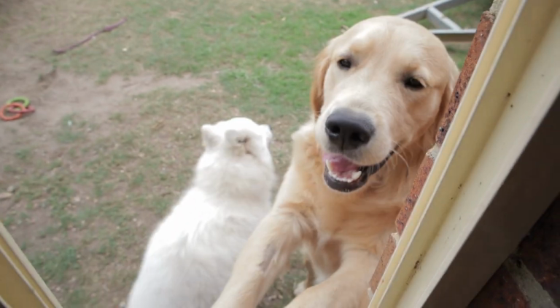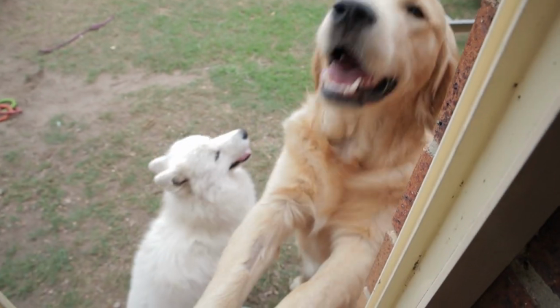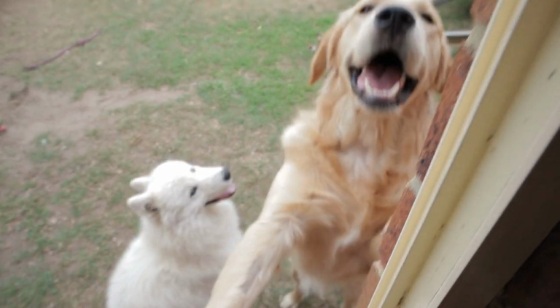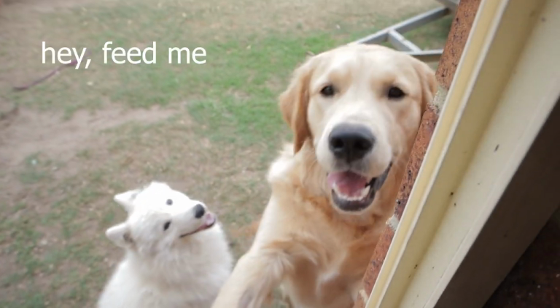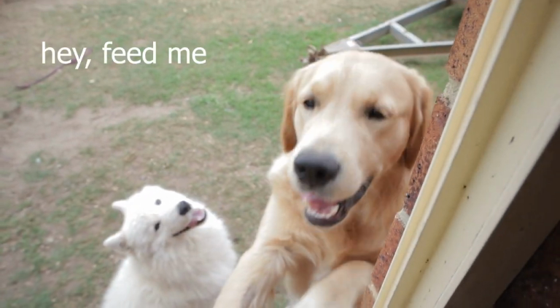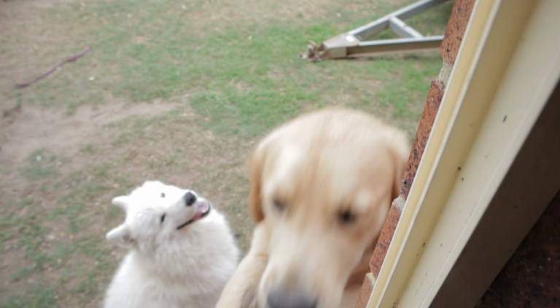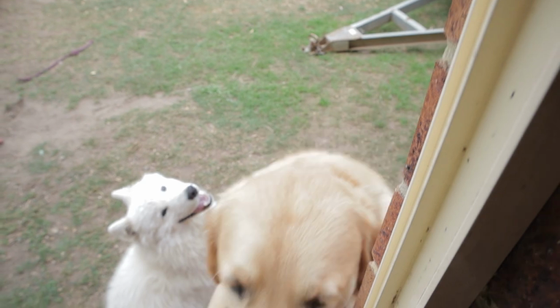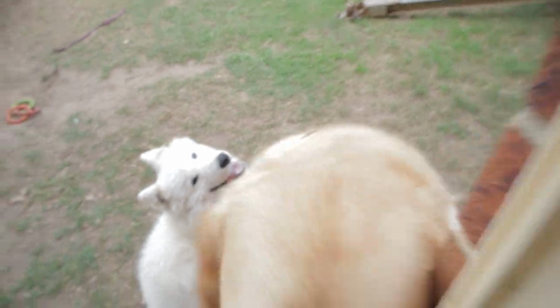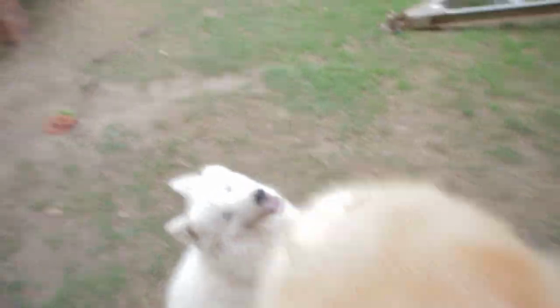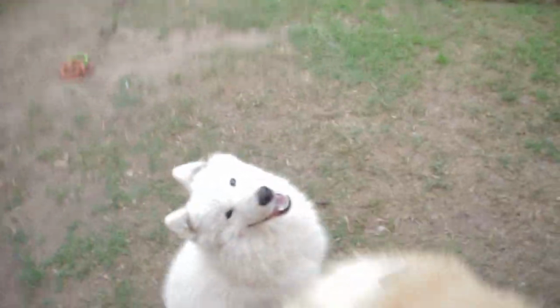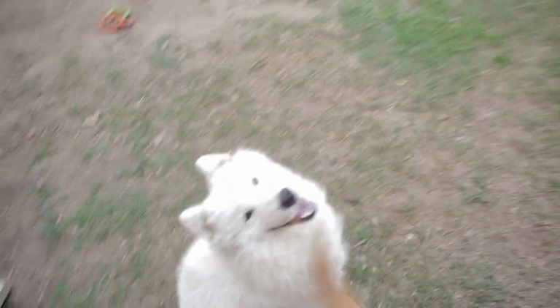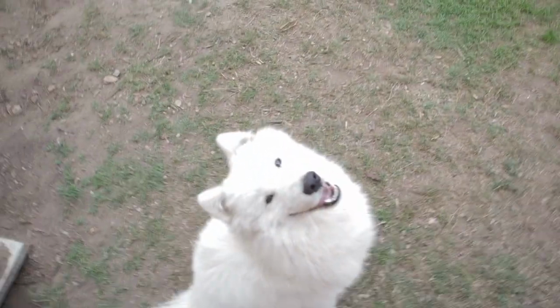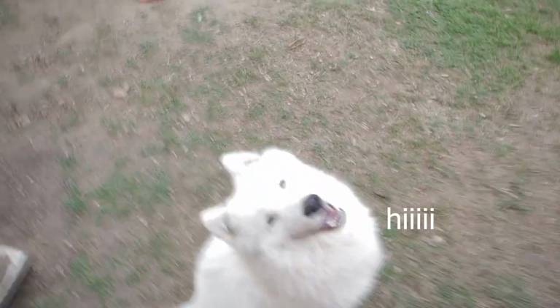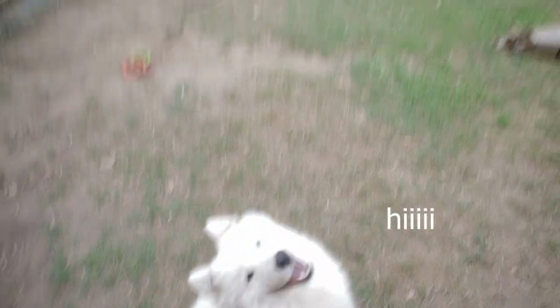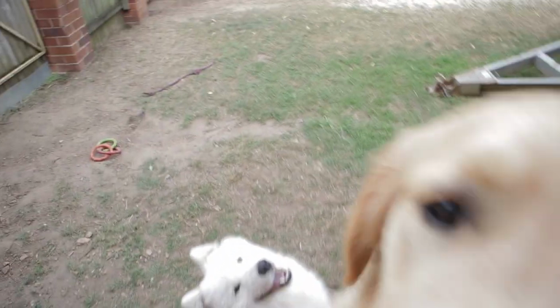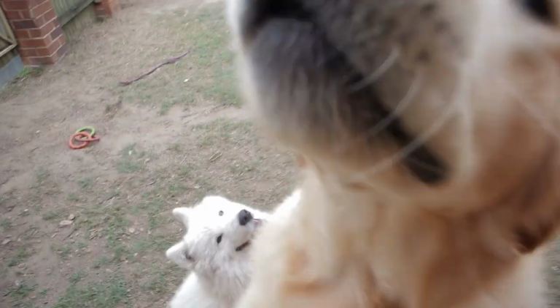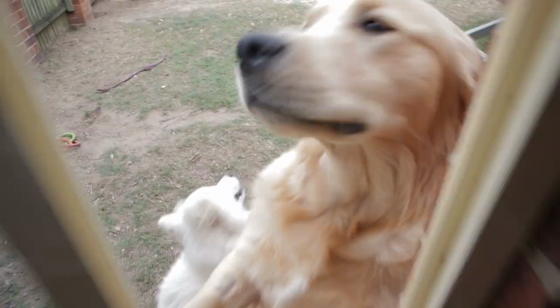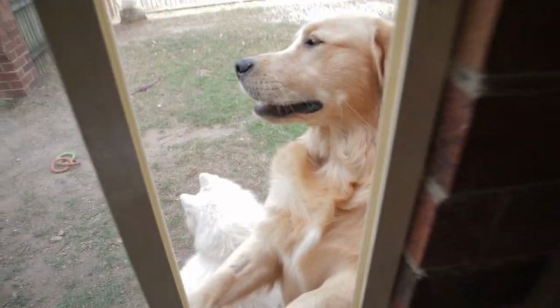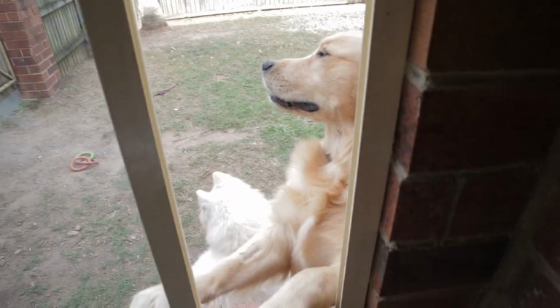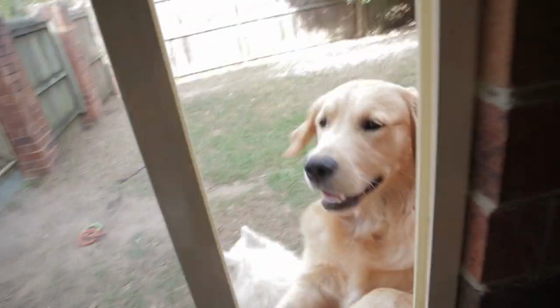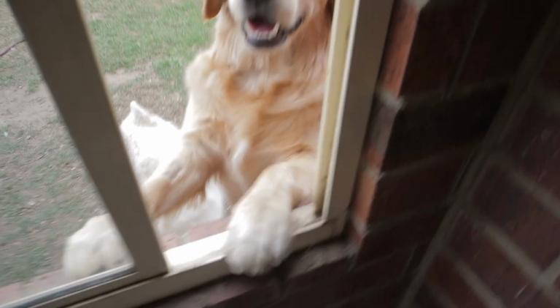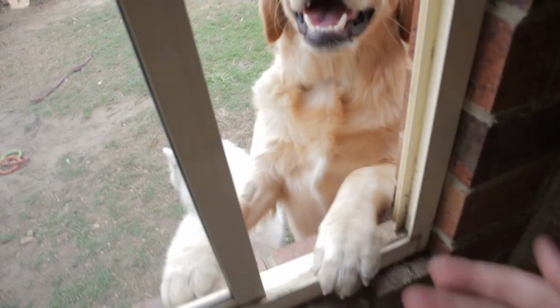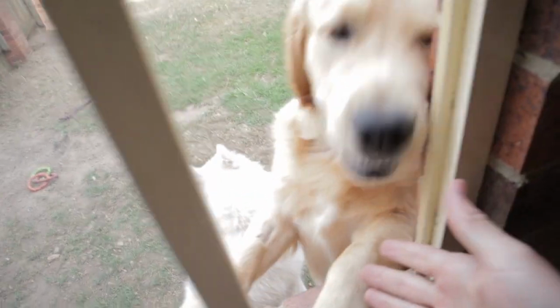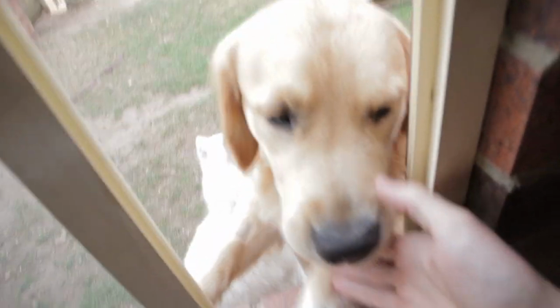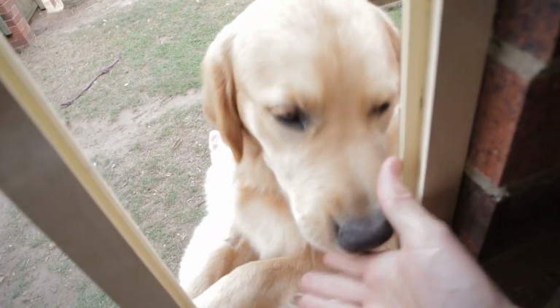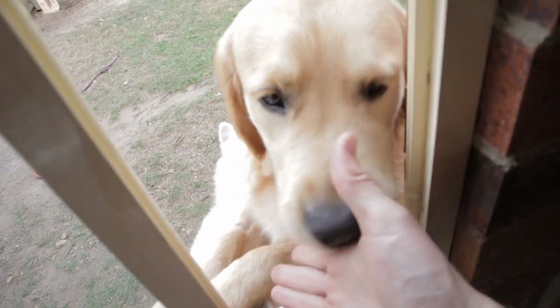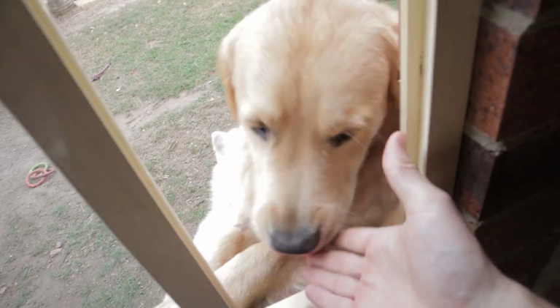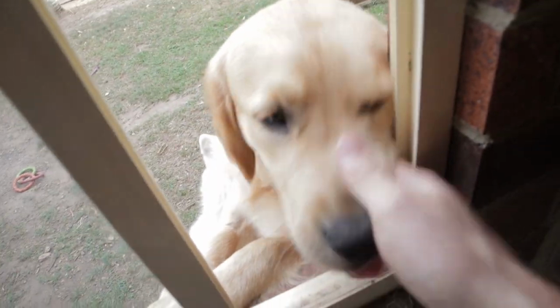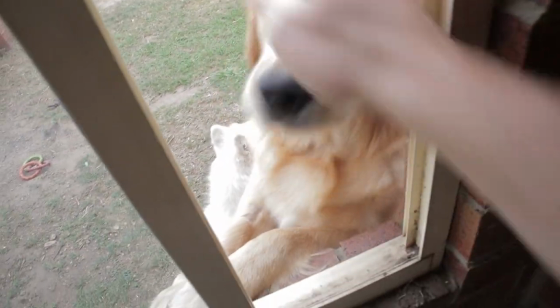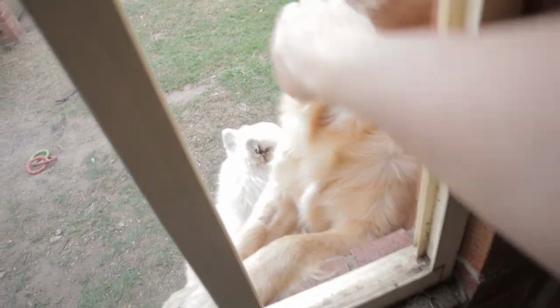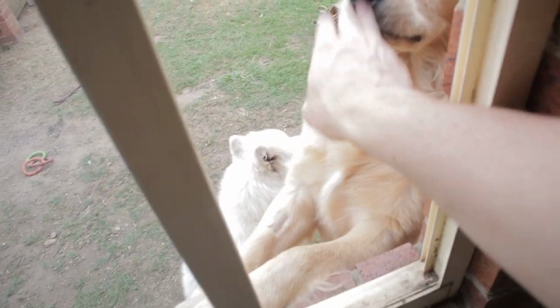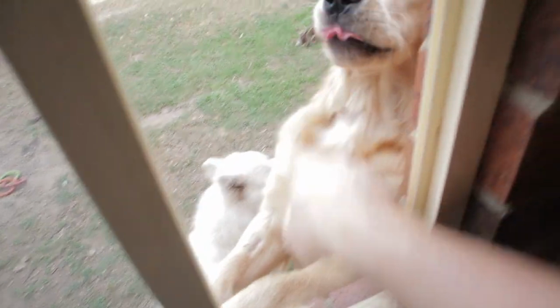Hi buddy. This is Kevin. This is Willow. Hey boy. Shake. That's a lick, but okay, you're a good boy.